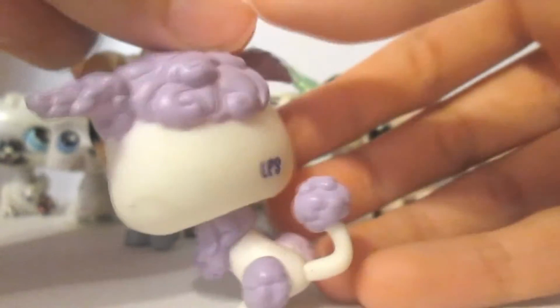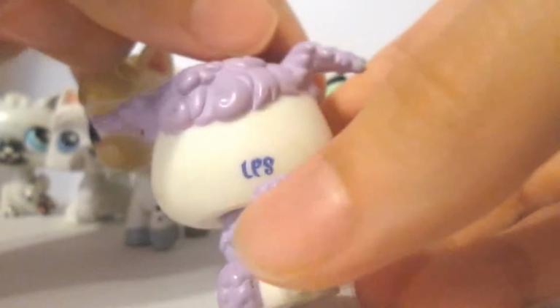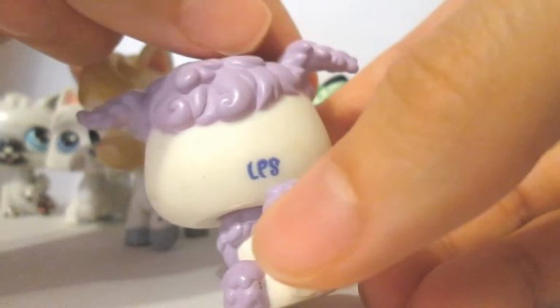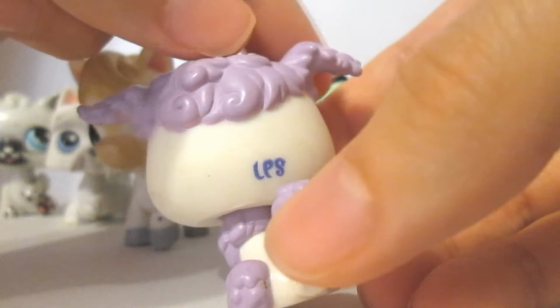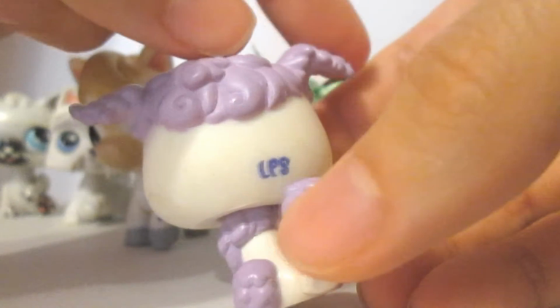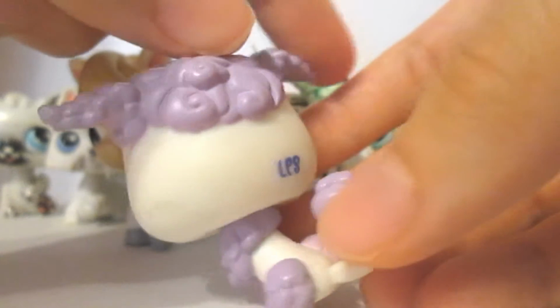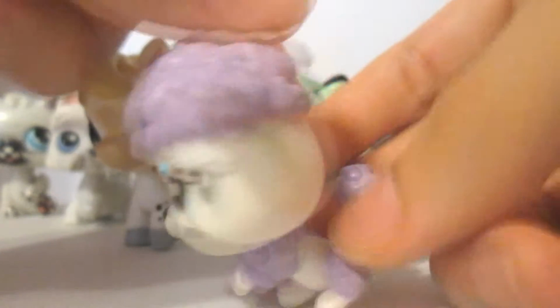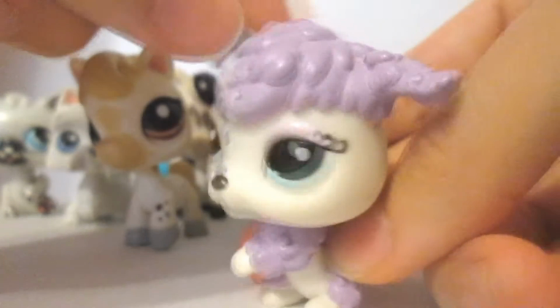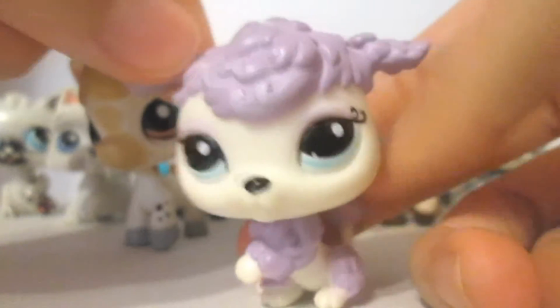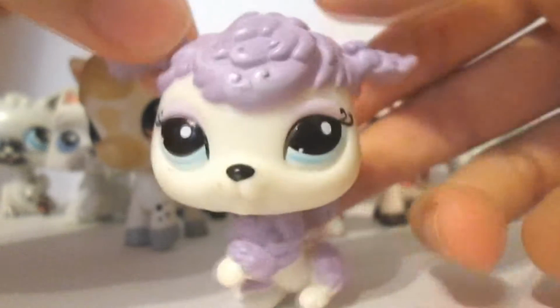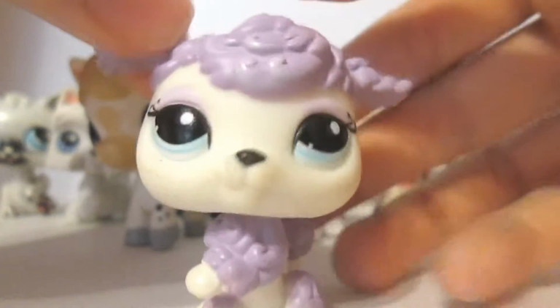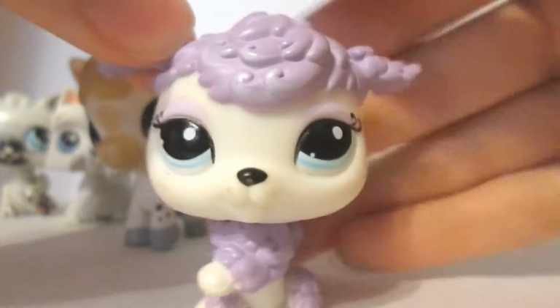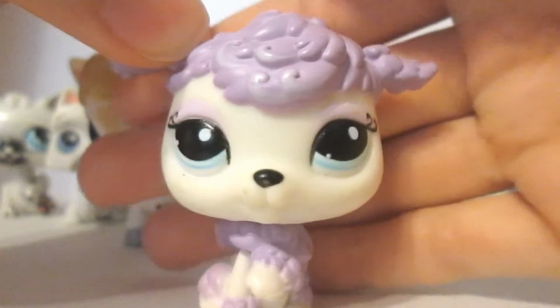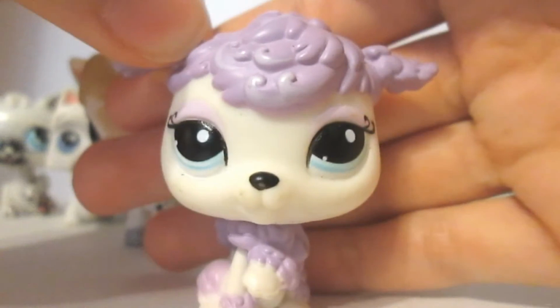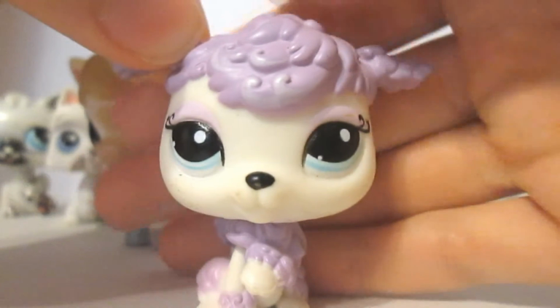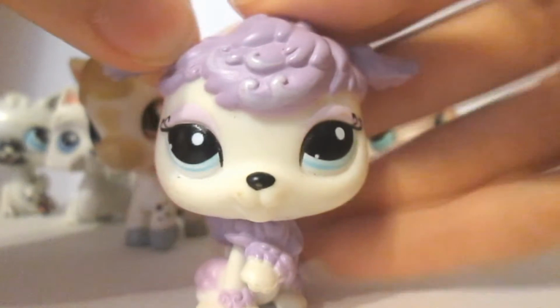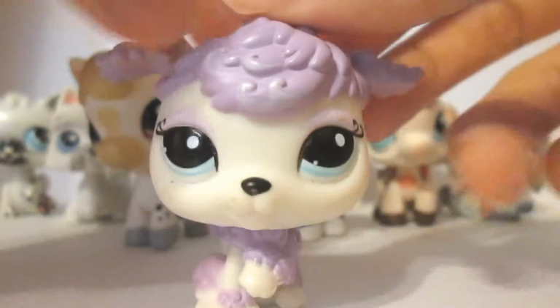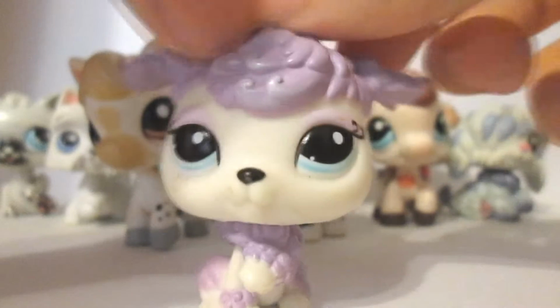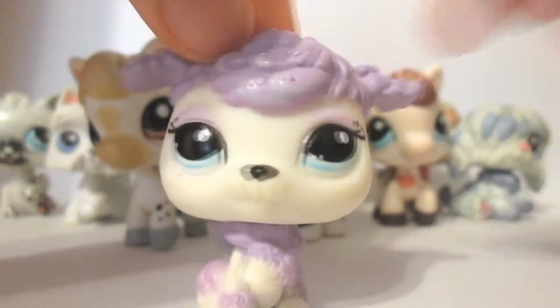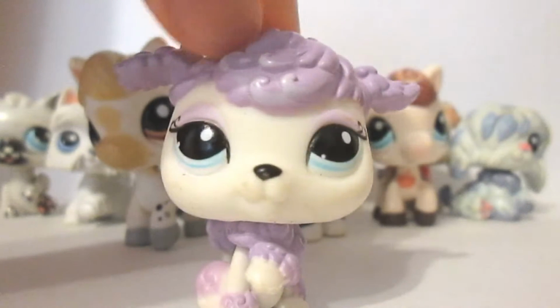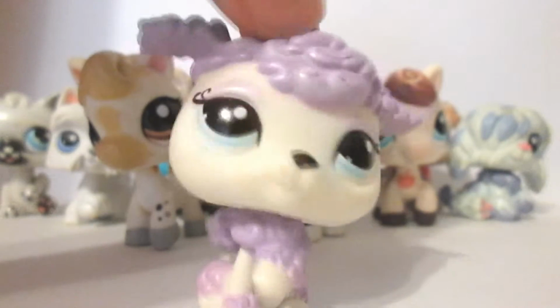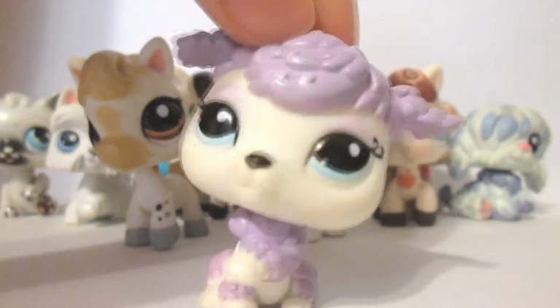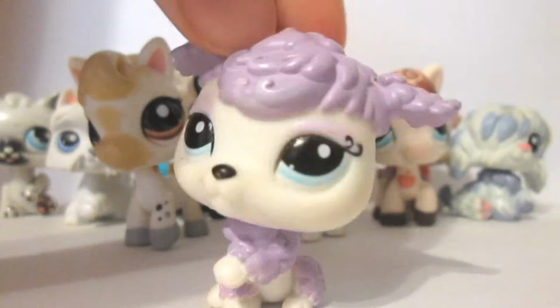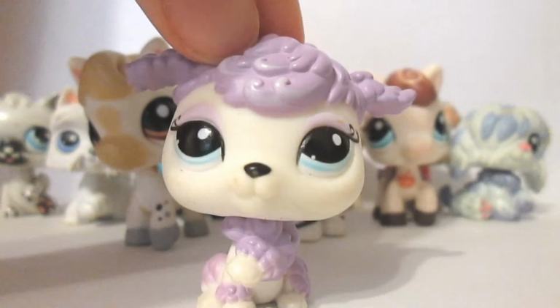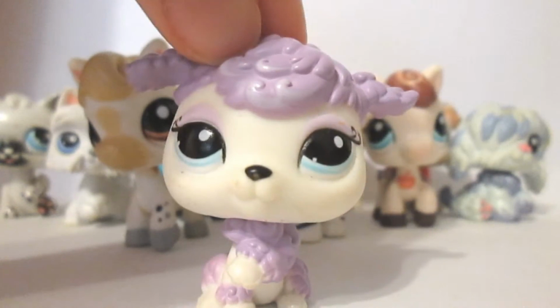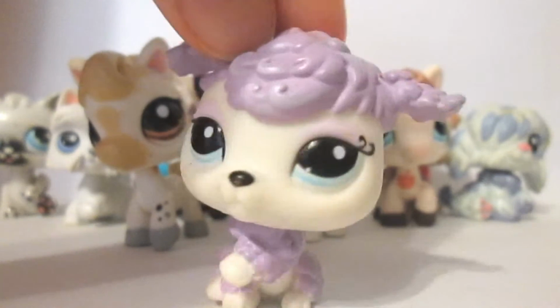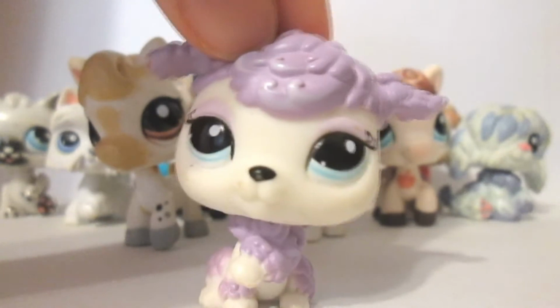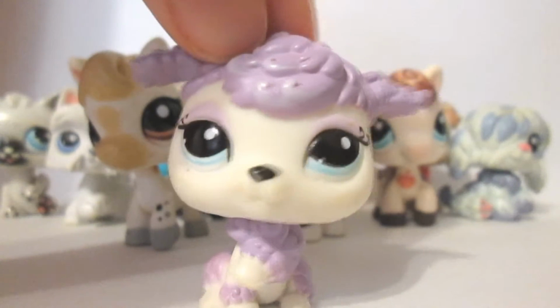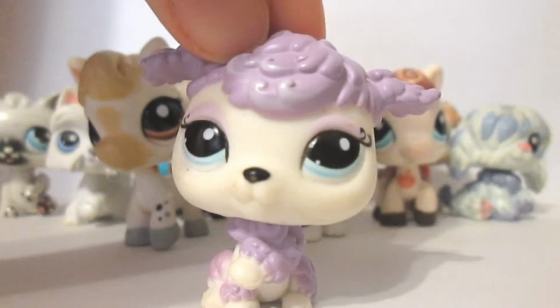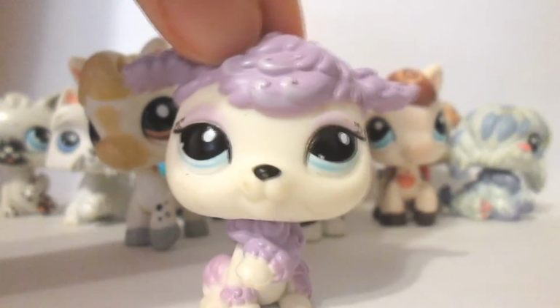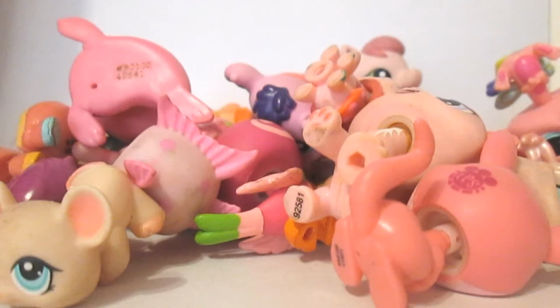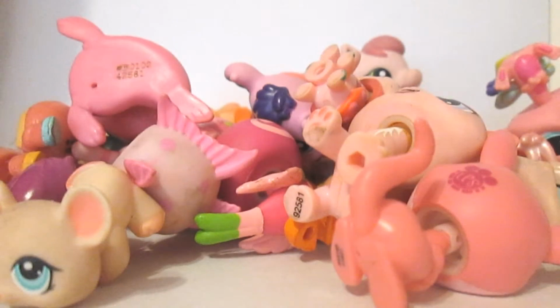I wonder why, but yeah, she's just really beautiful all the time. I just love her so much even though I can't use her very much, but I just love her so much. She's so pretty and beautiful and nice and I like her.